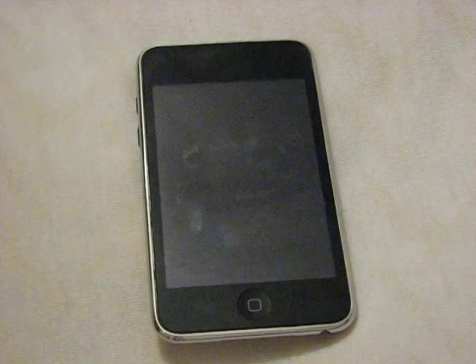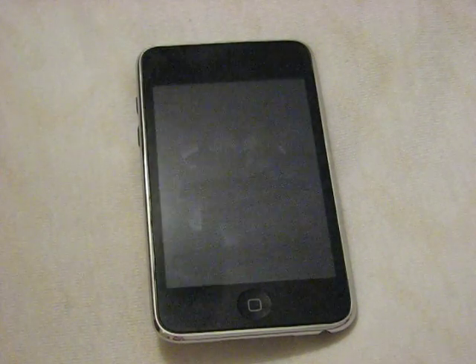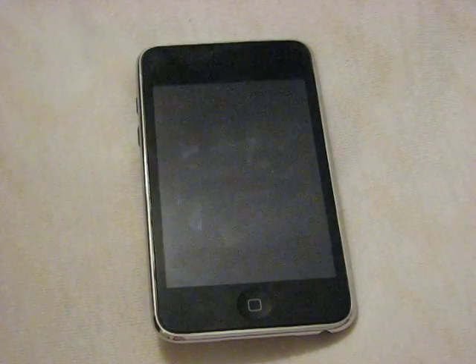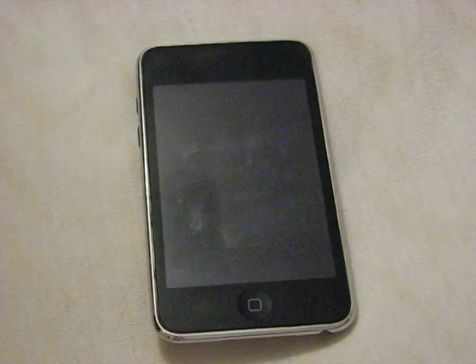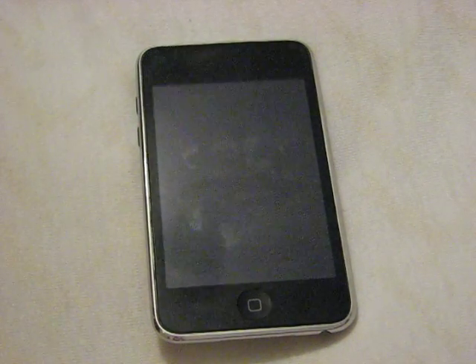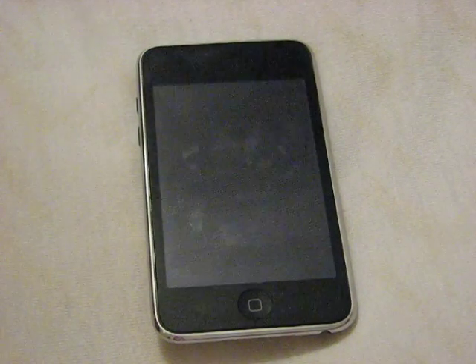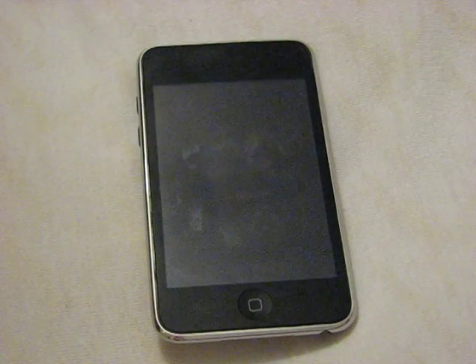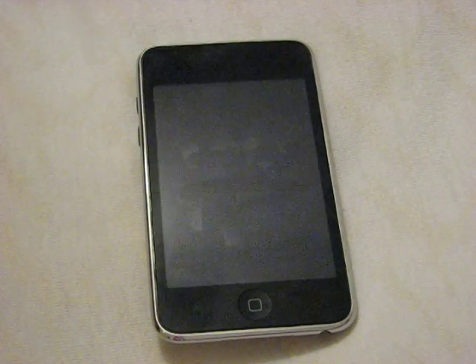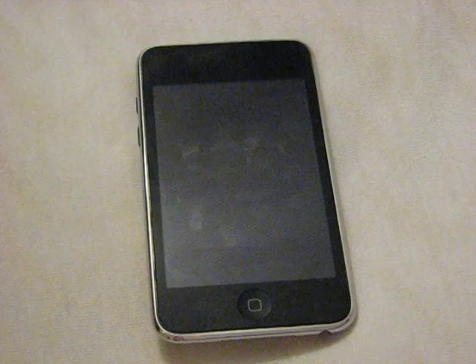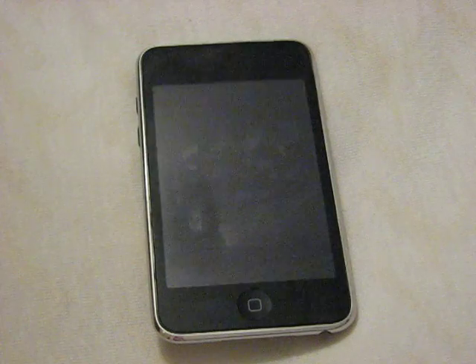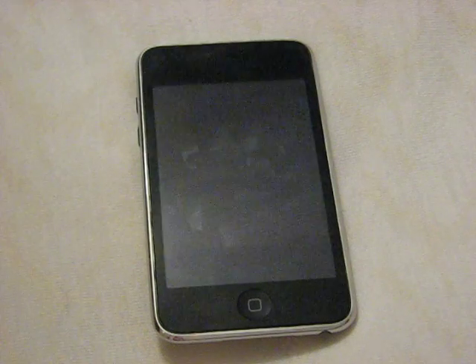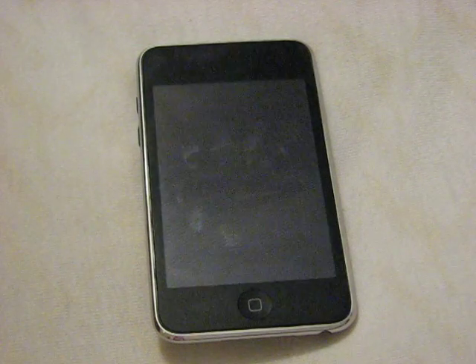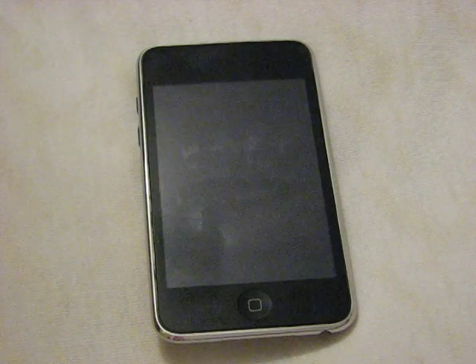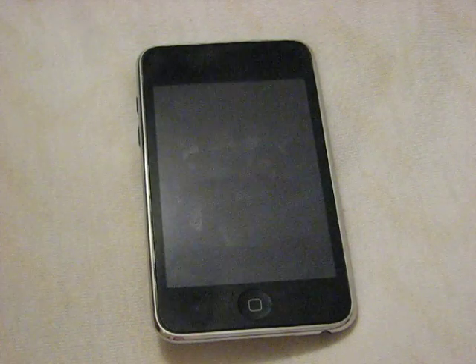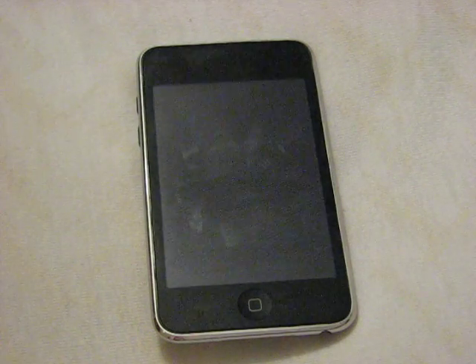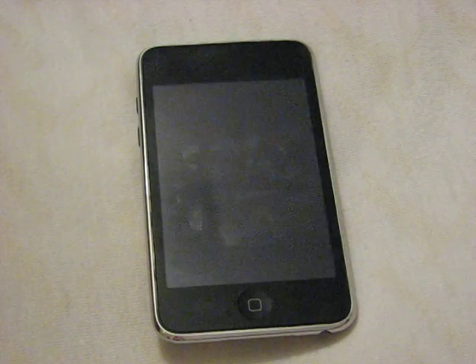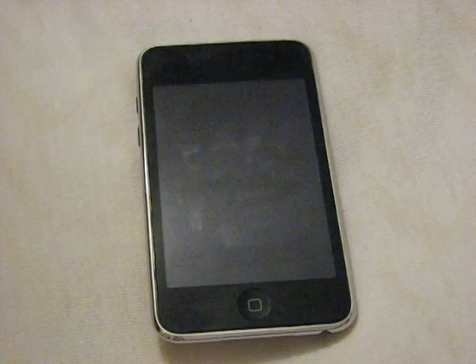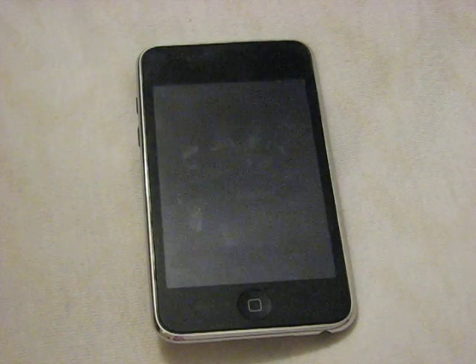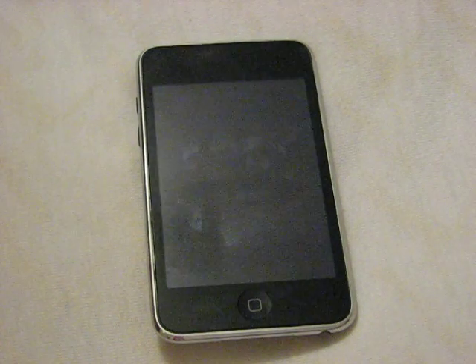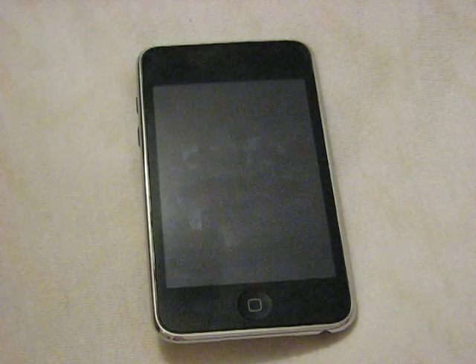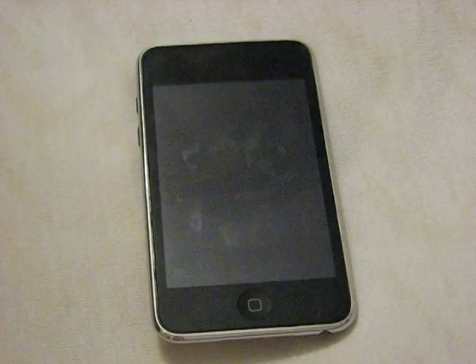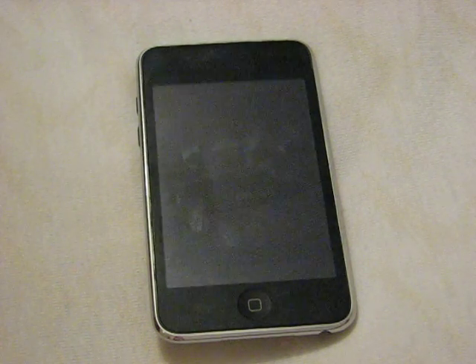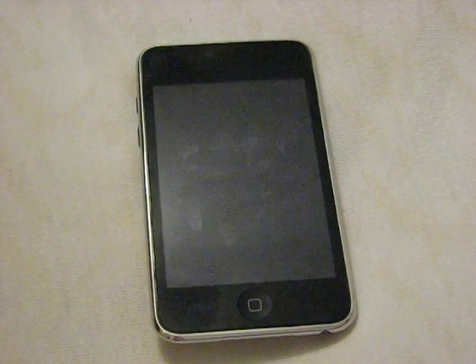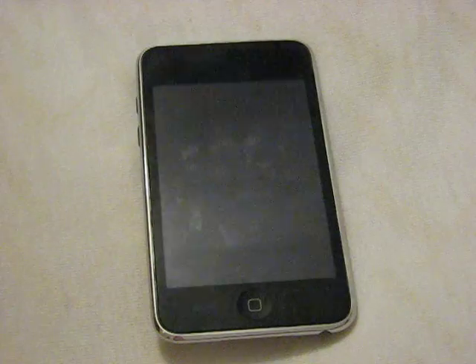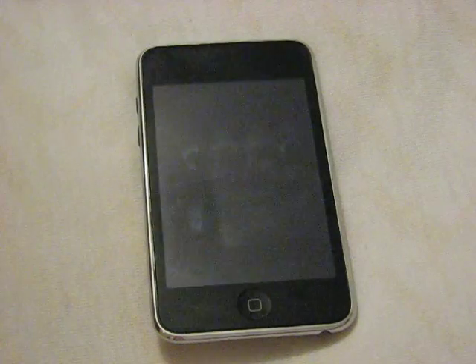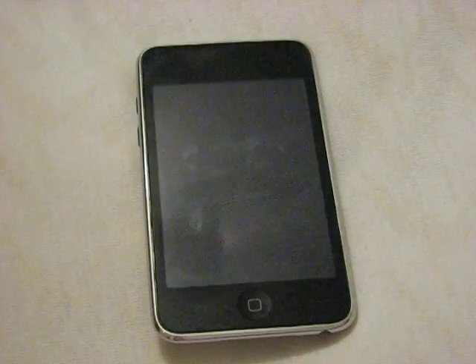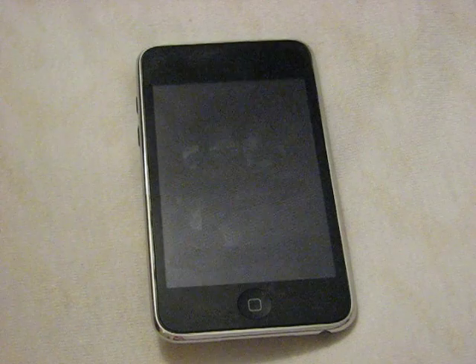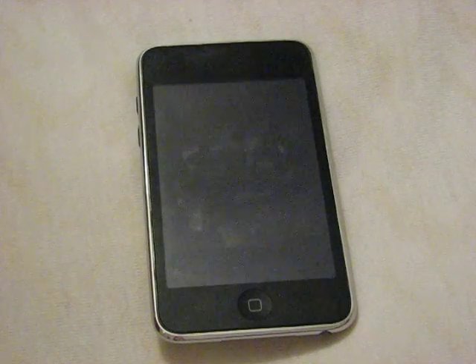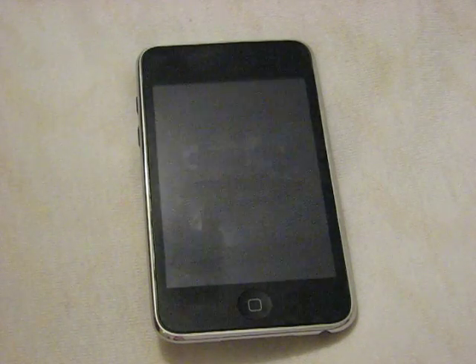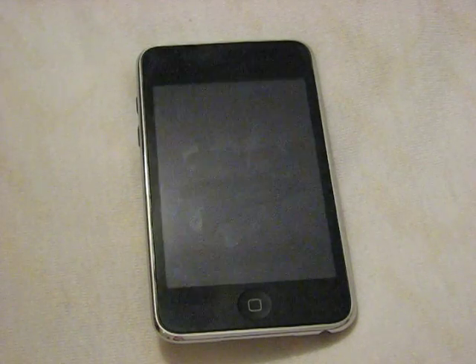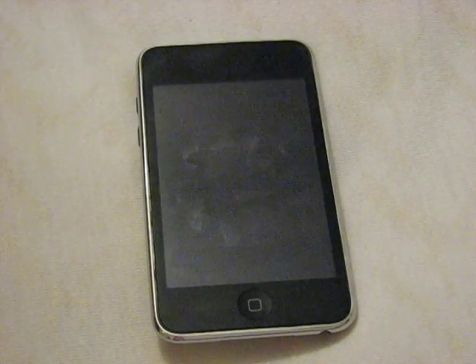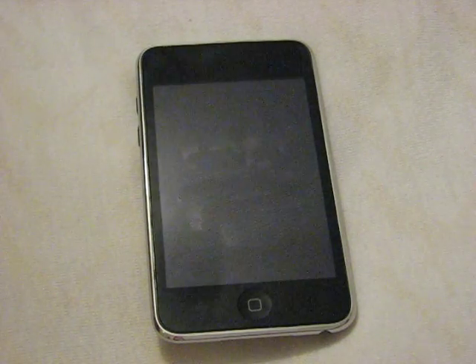Hey, what's up guys, back again. For this video it's going to be pretty quick — I'm just going to be doing a more in-depth review and also show some of the gameplay for the free download application called Tap Tap Revenge.